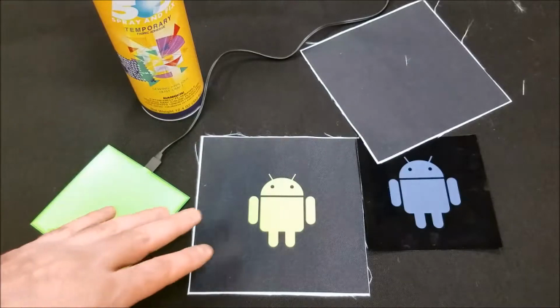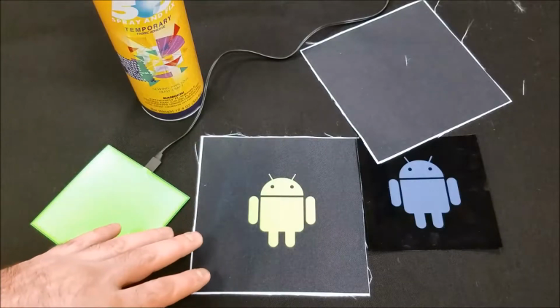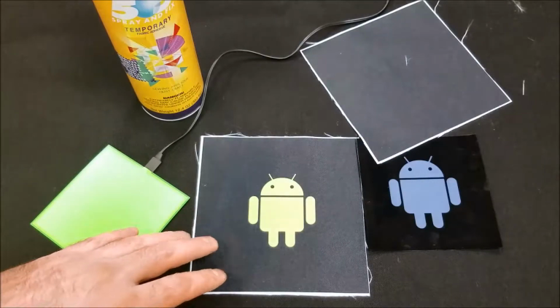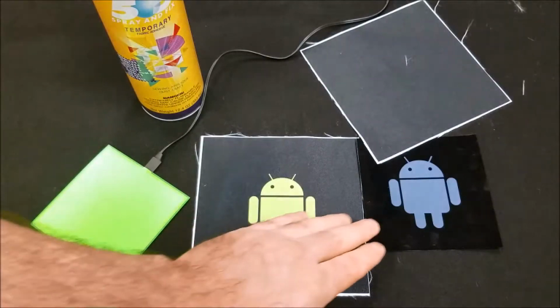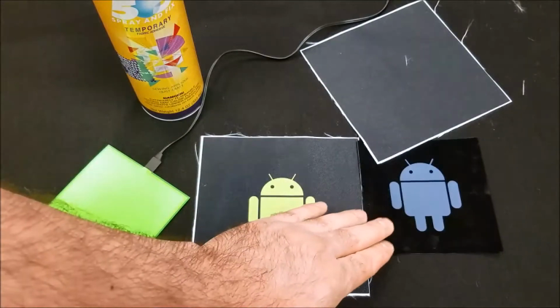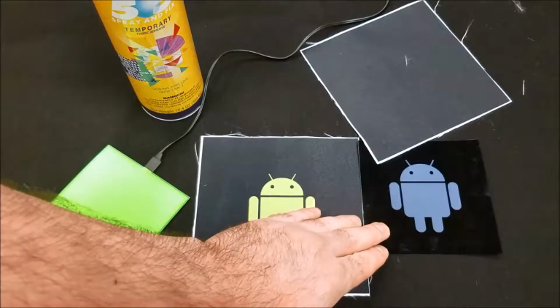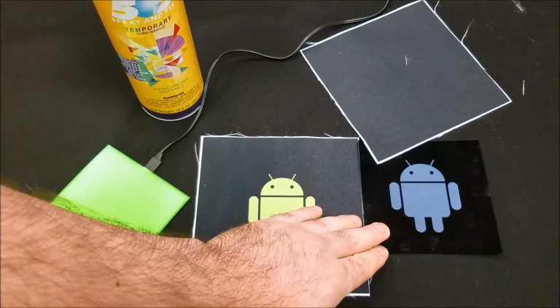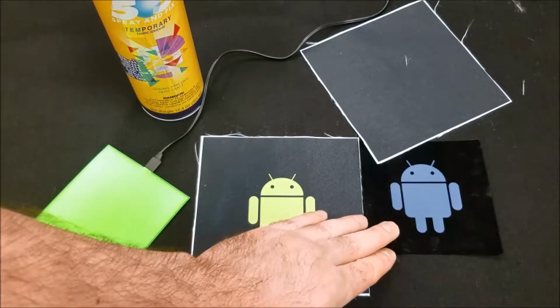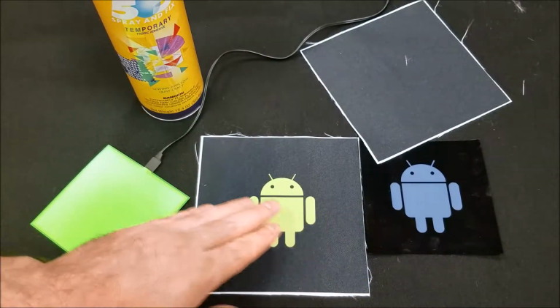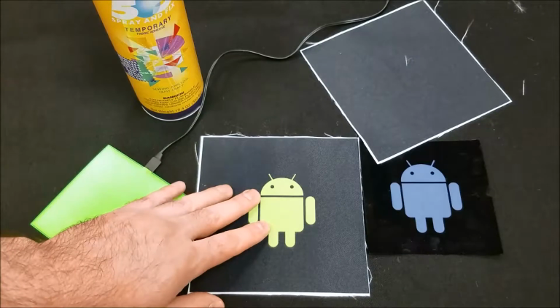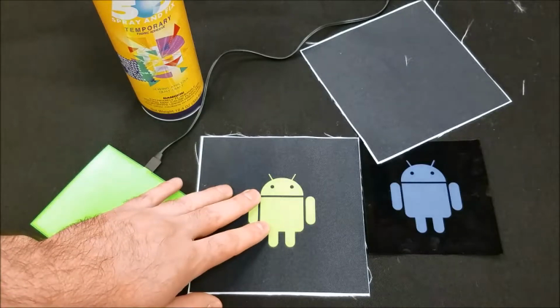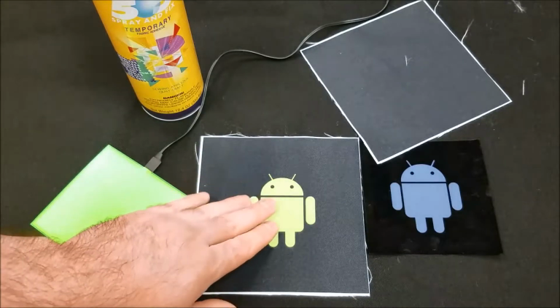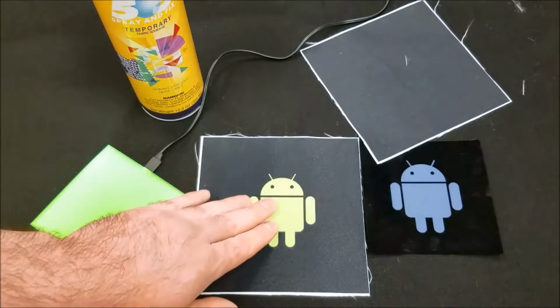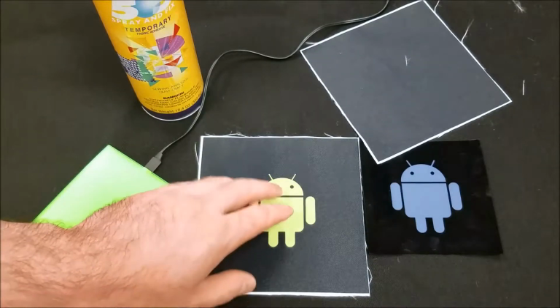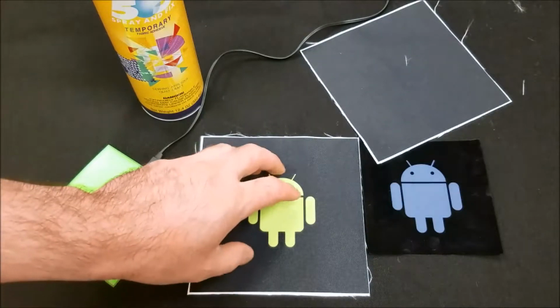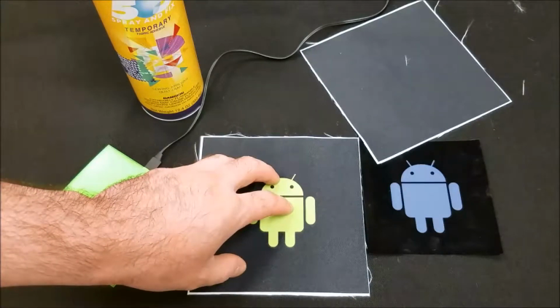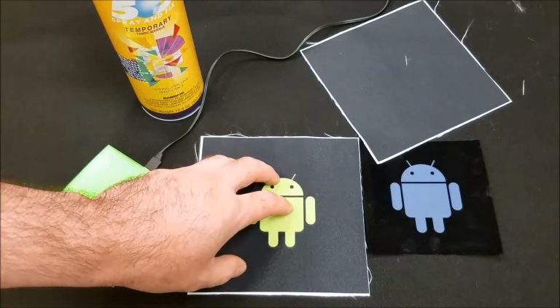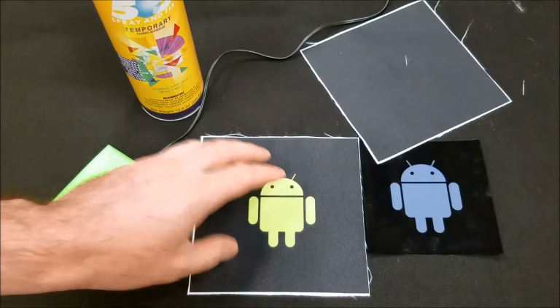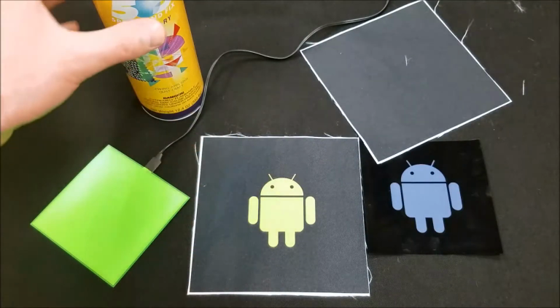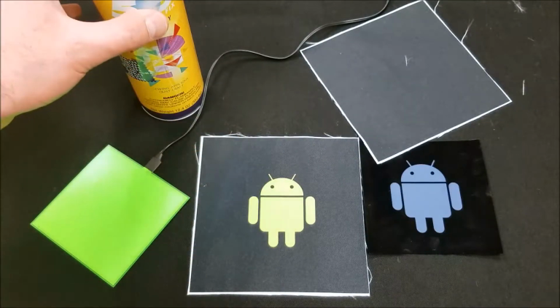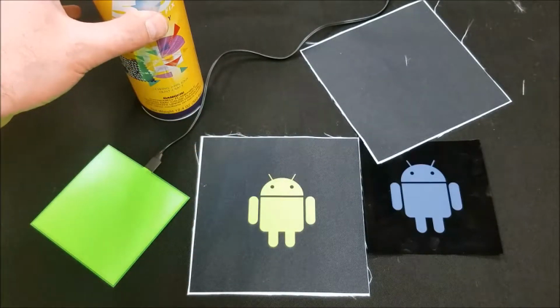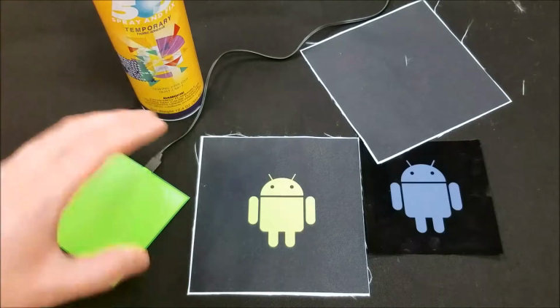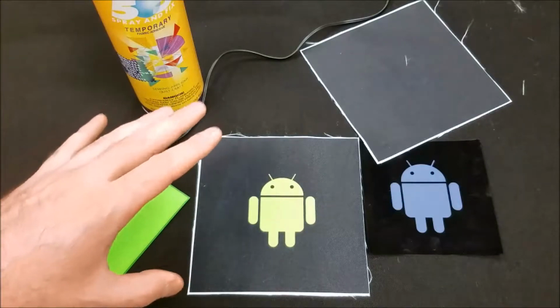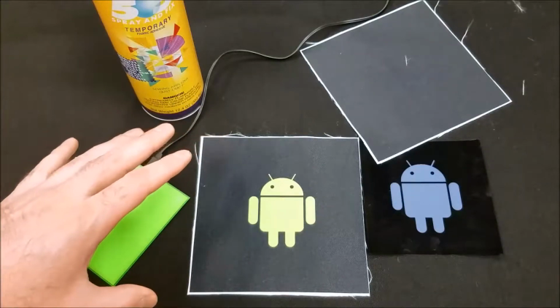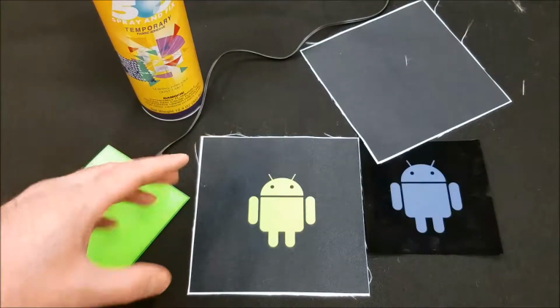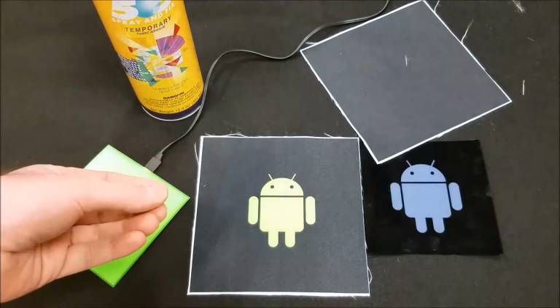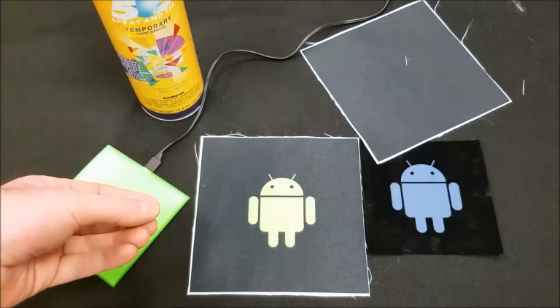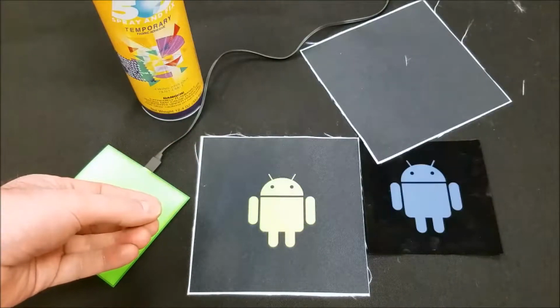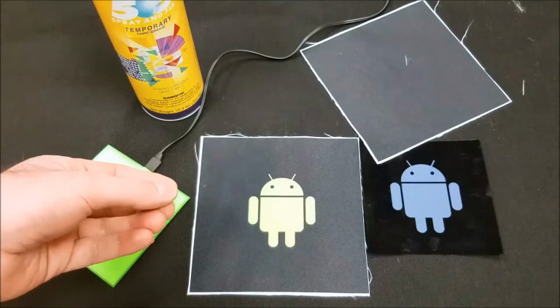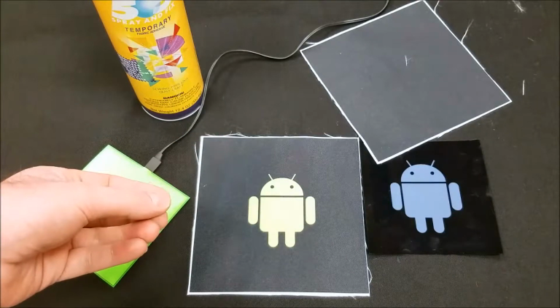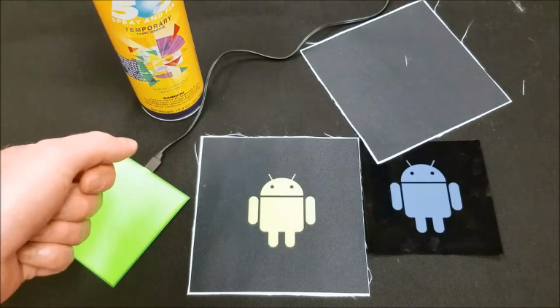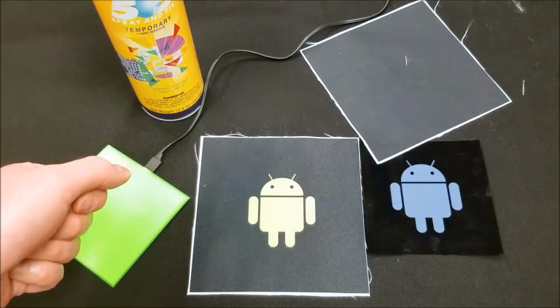The idea is we're going to take this transparency, we're going to adhere it to the back of this fabric using the spray, and we're going to create a pocket that we're going to sew together and then attach to the garment.